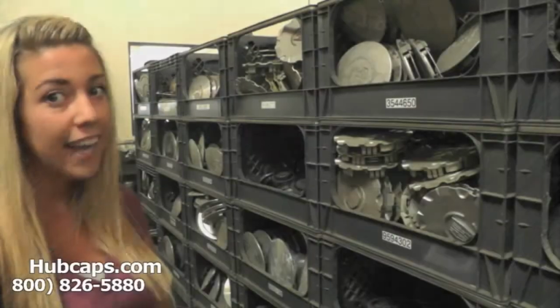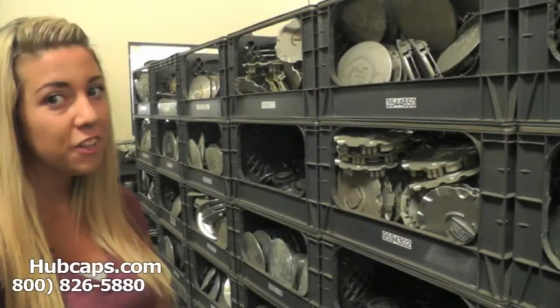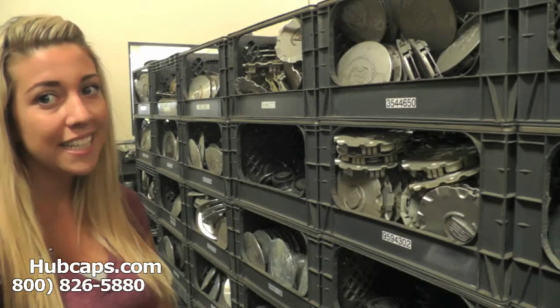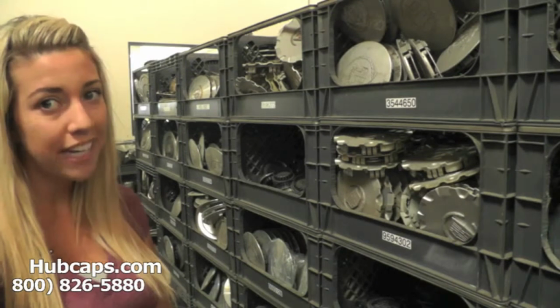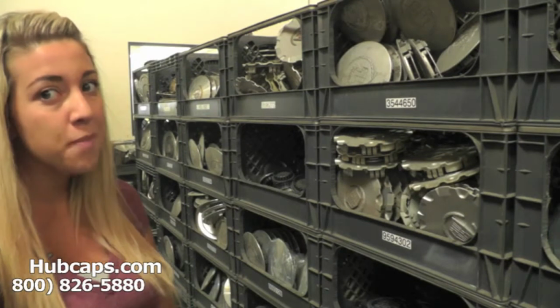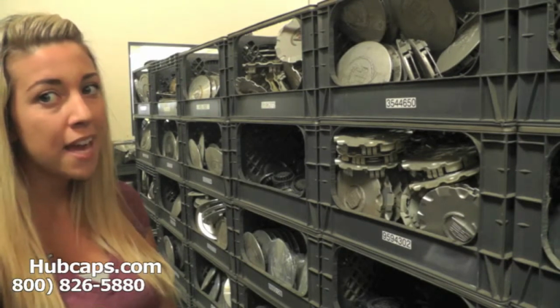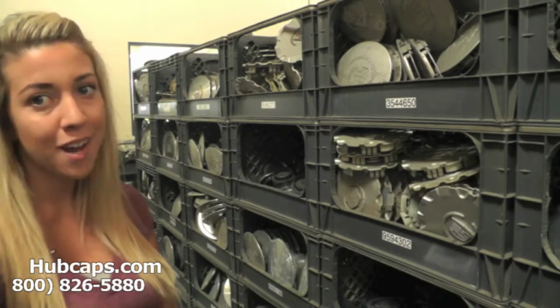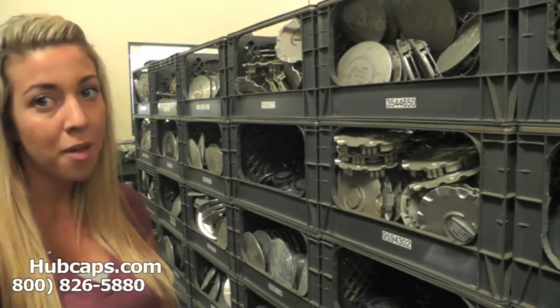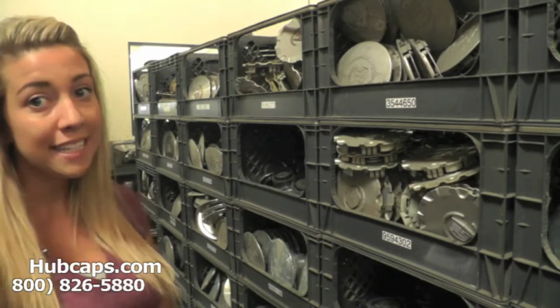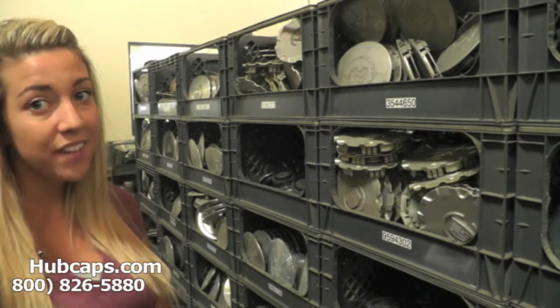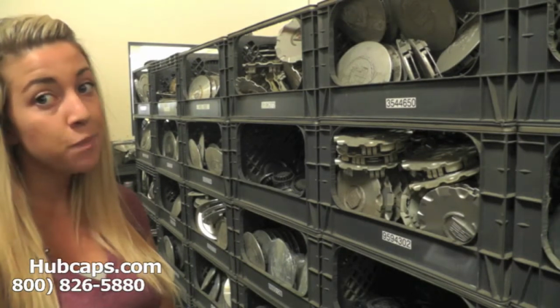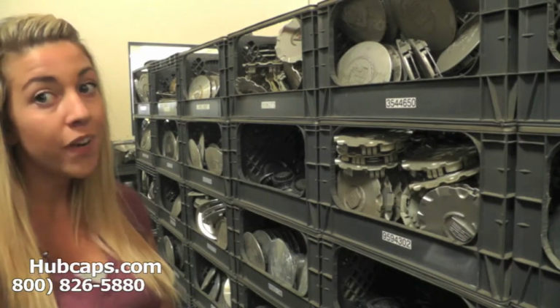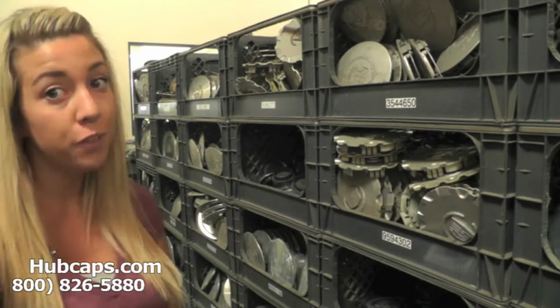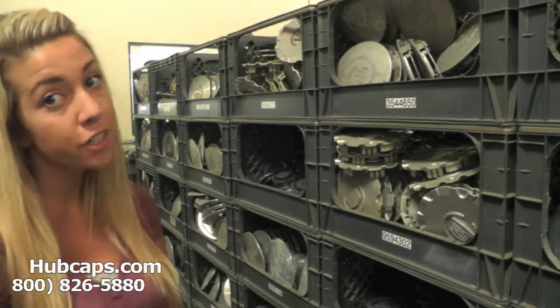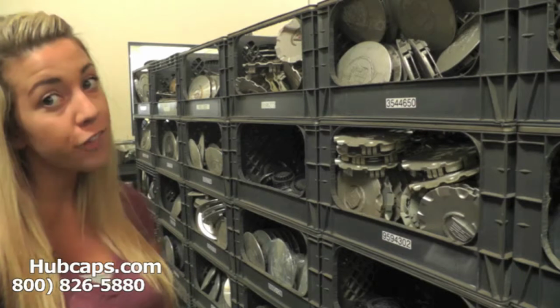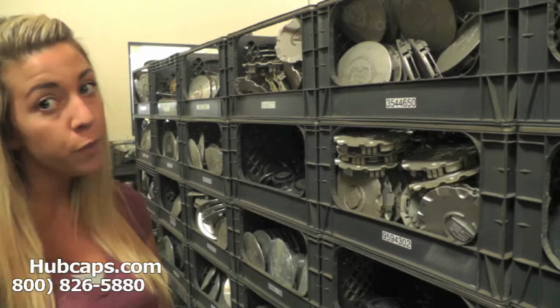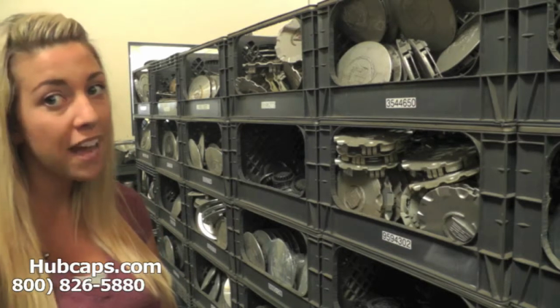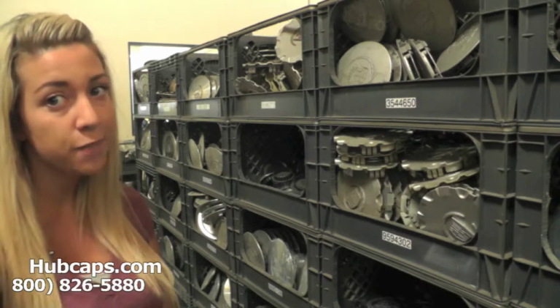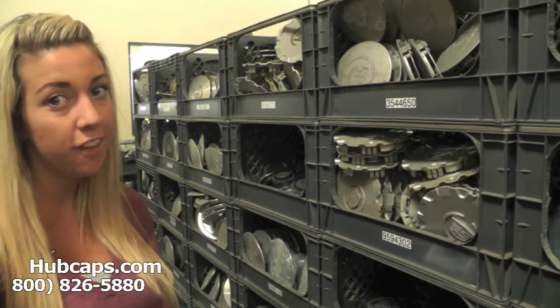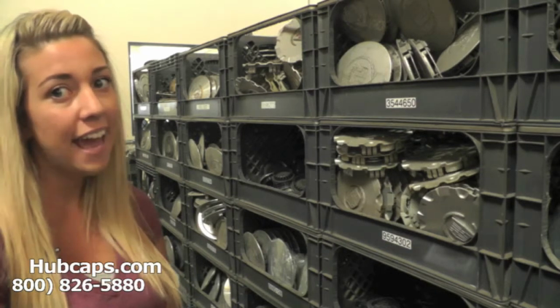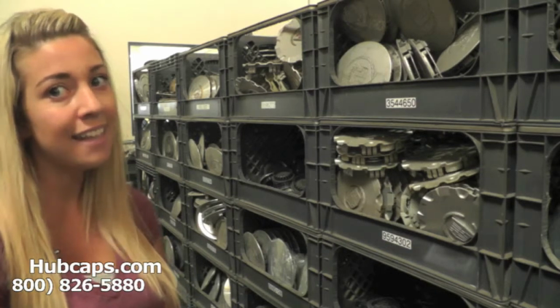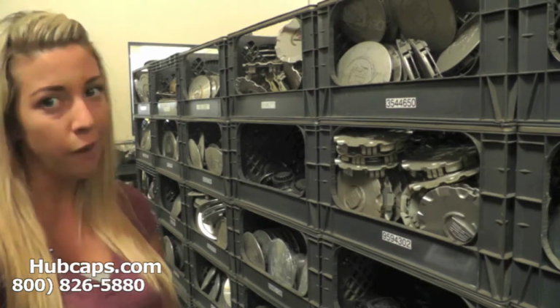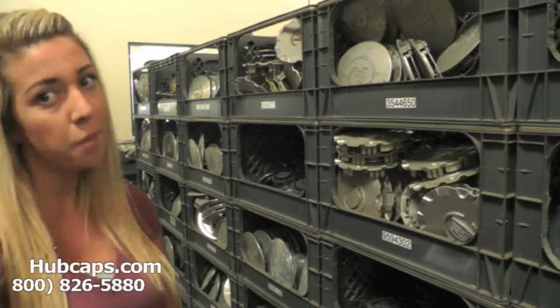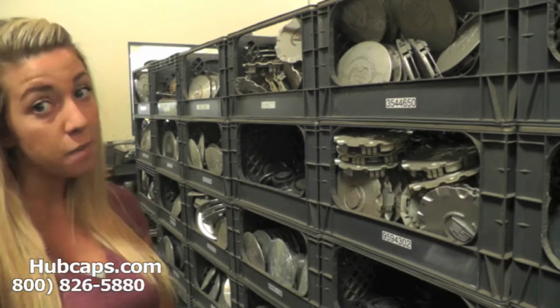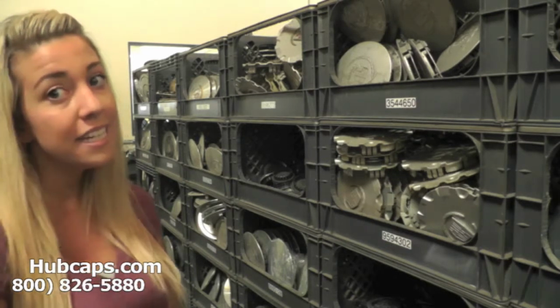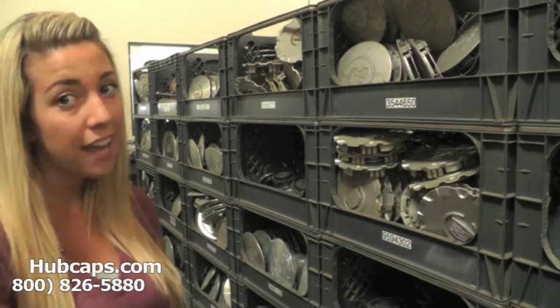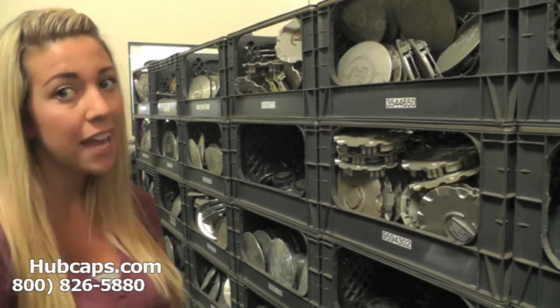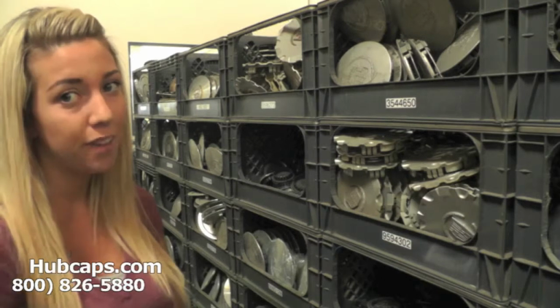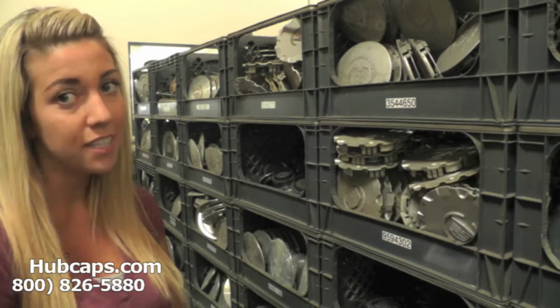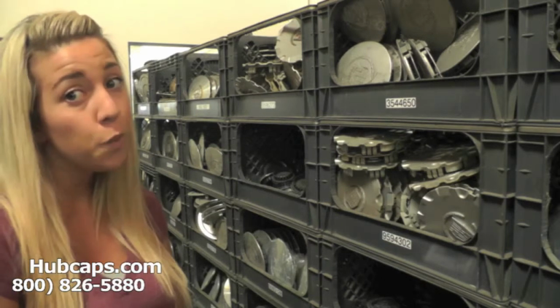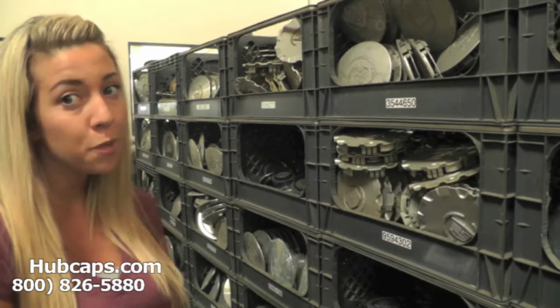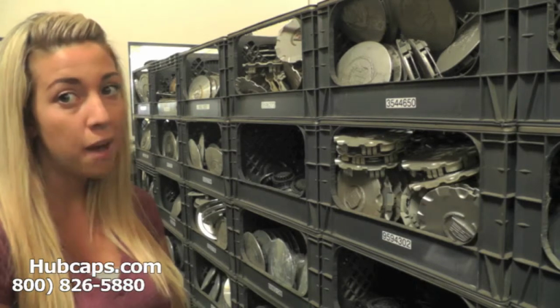Hey everyone, it's Brittany from Hubcaps.com. Today's video was made for all of you searching for used factory original Cadillac Cimarron hubcaps, center caps, and wheel covers. You came to the right spot.